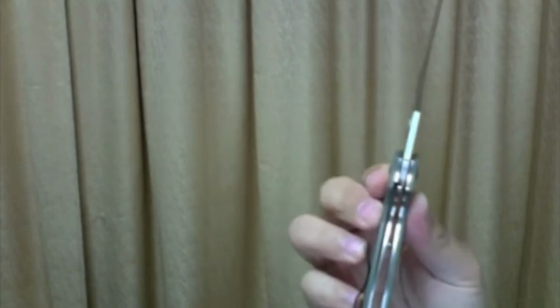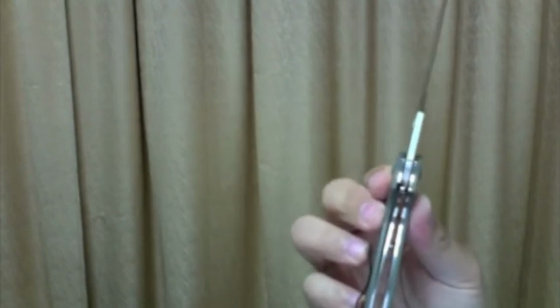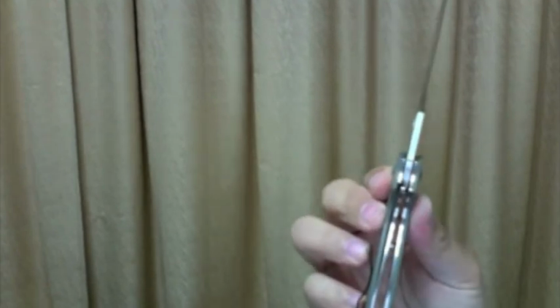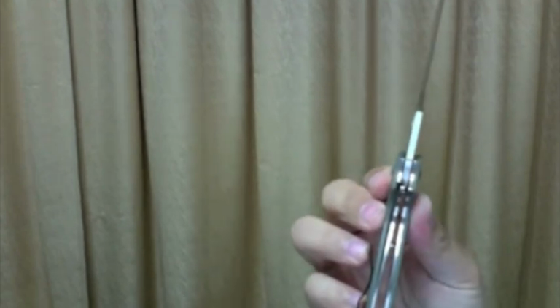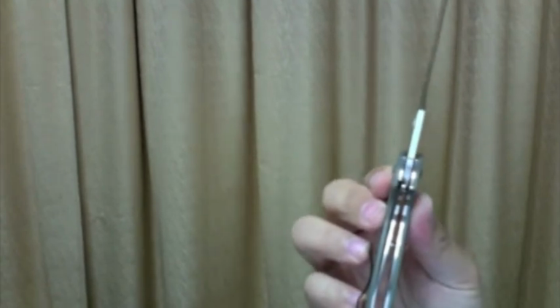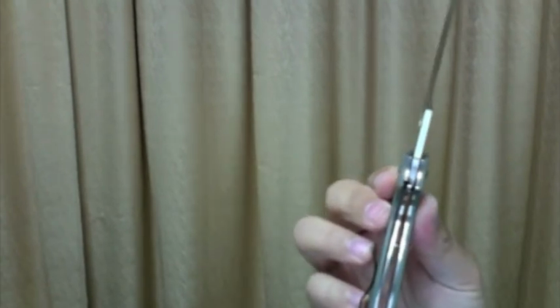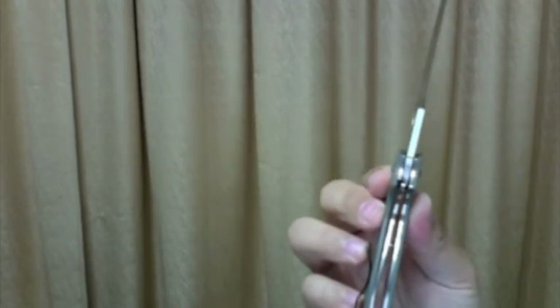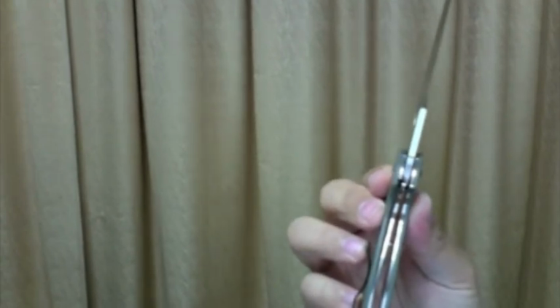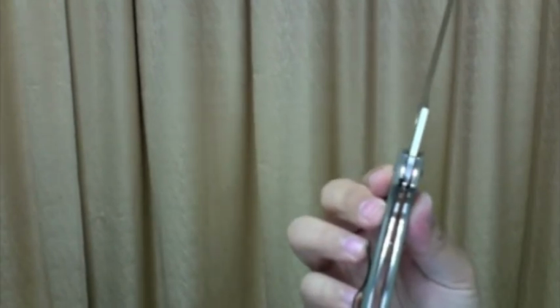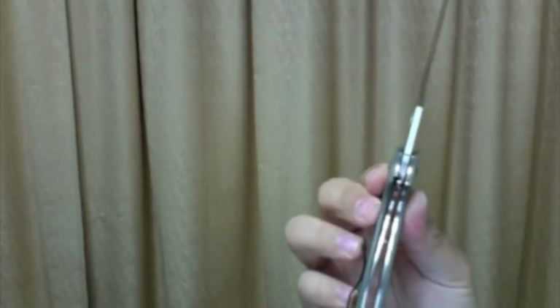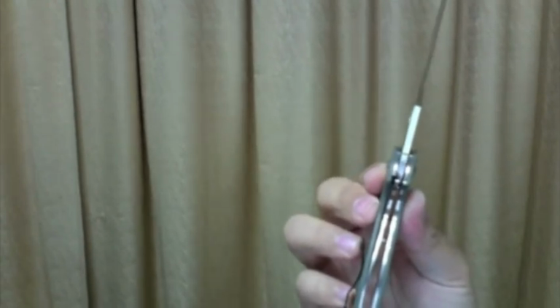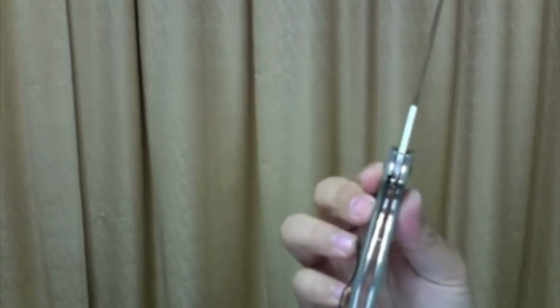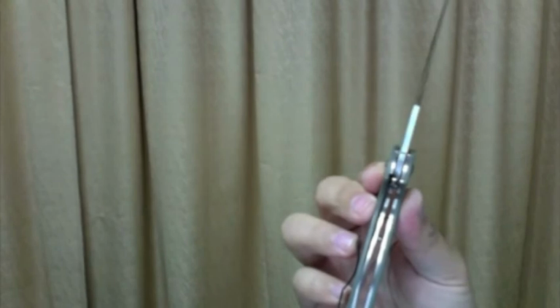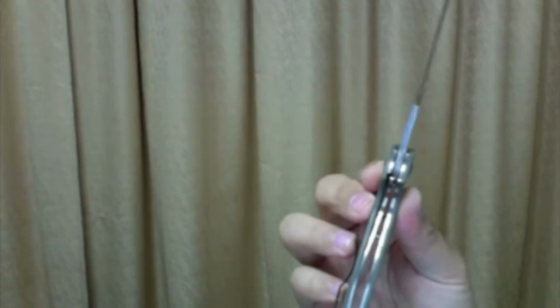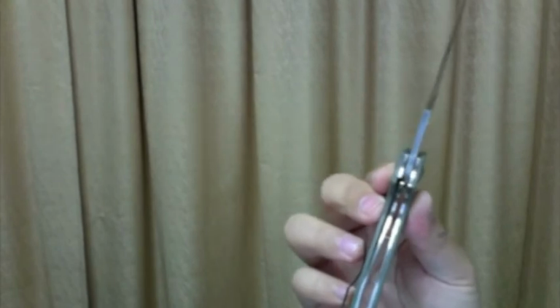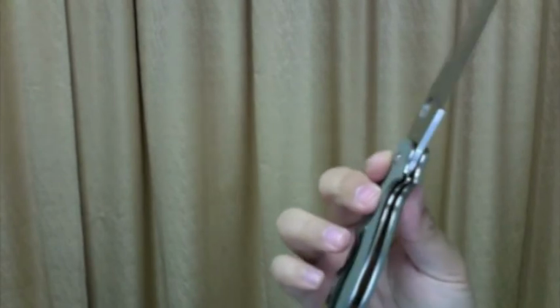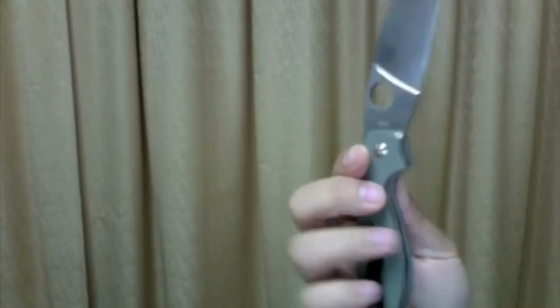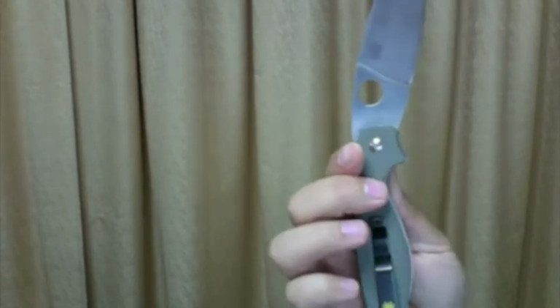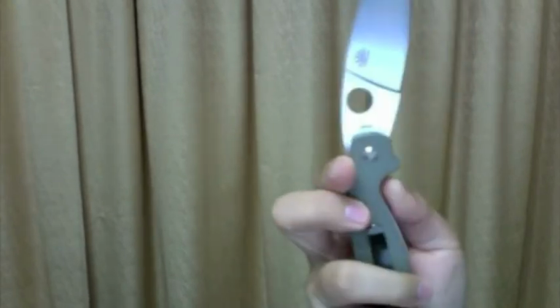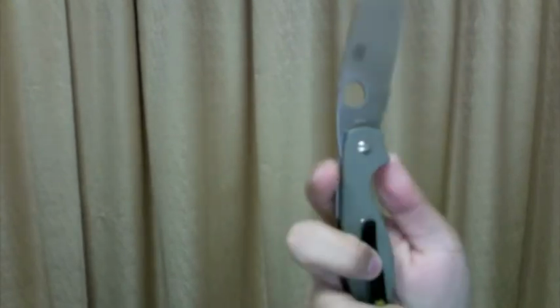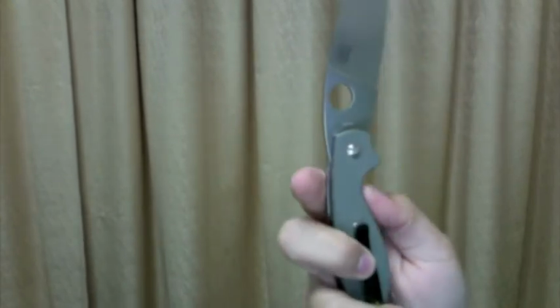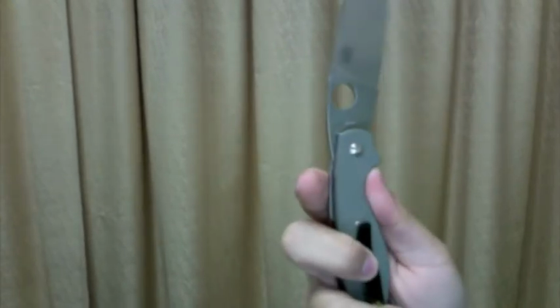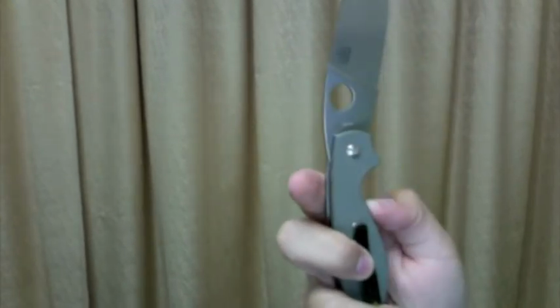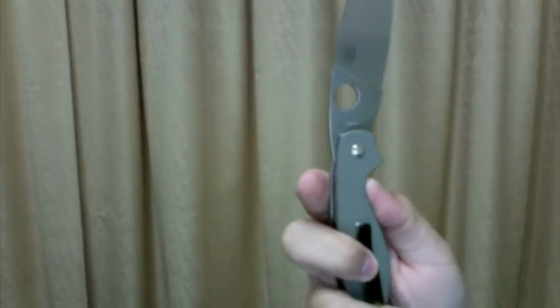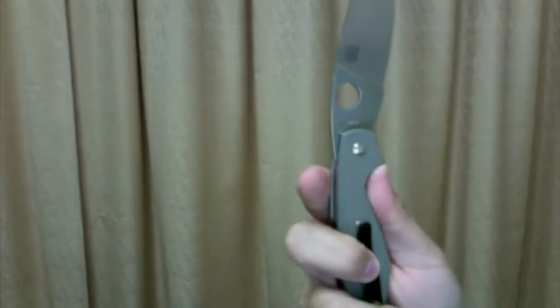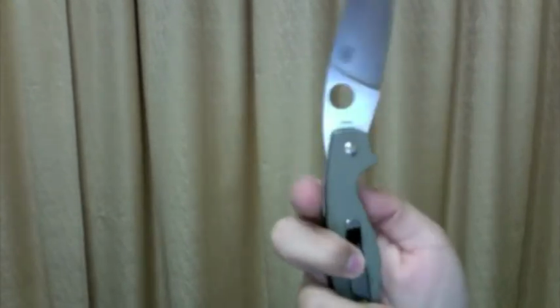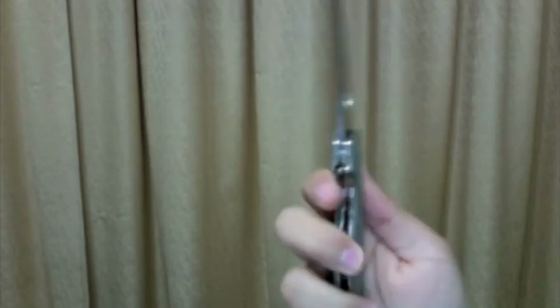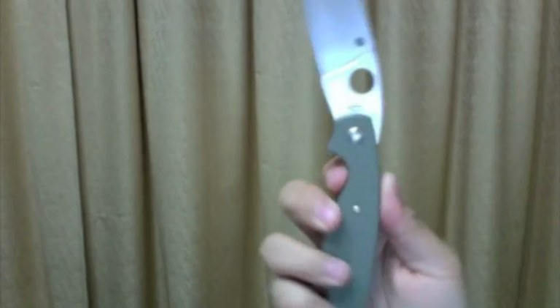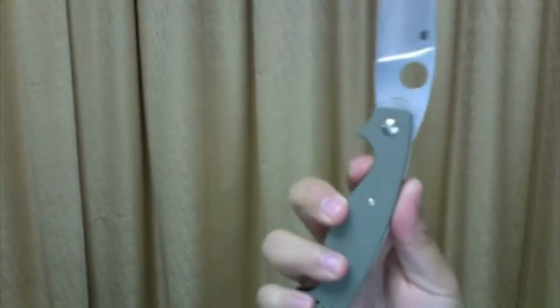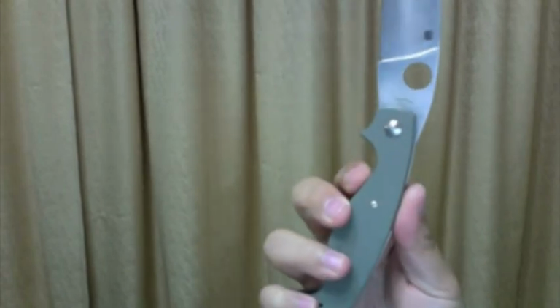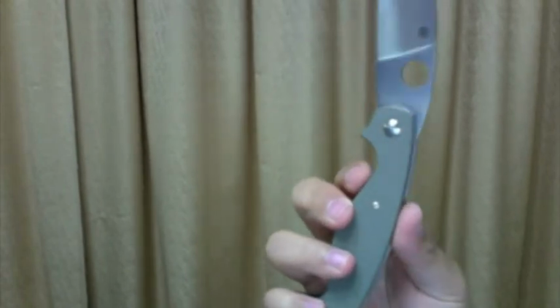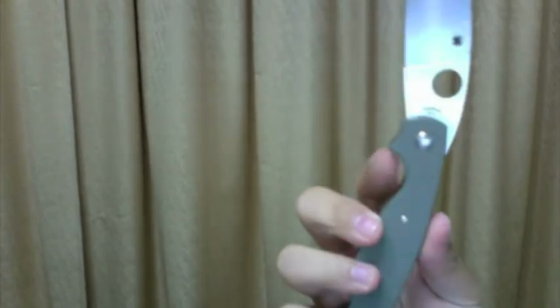The liner lock is well designed also. Someone may say the handle is not cut out enough, but I like the liner hidden inside.